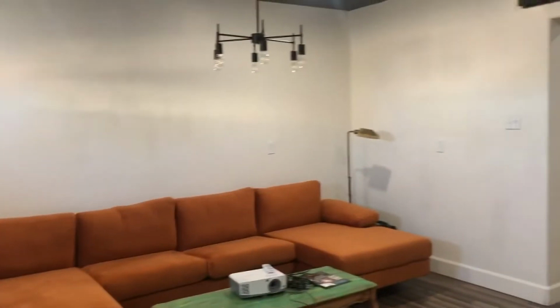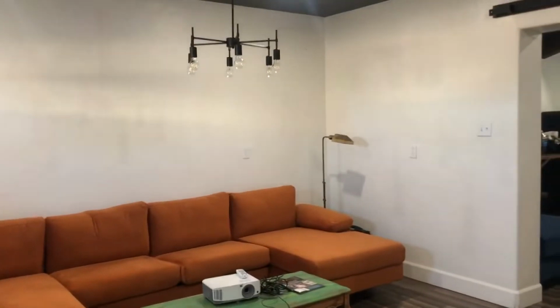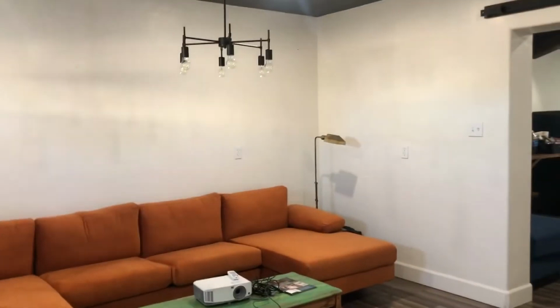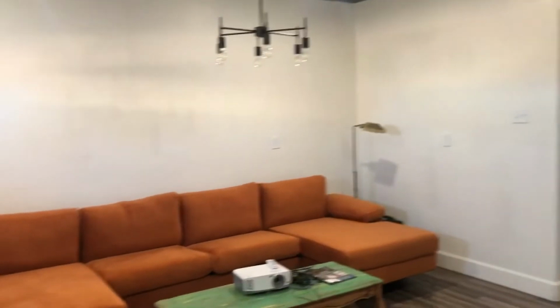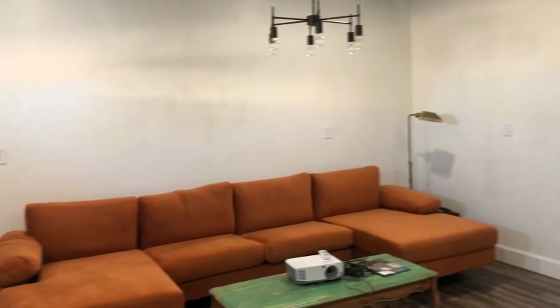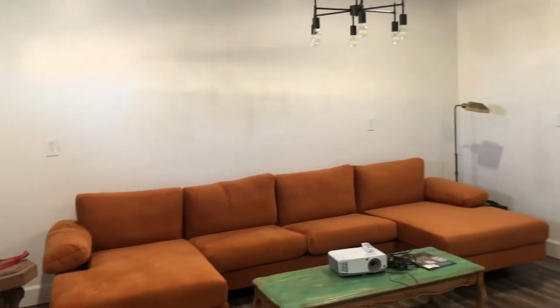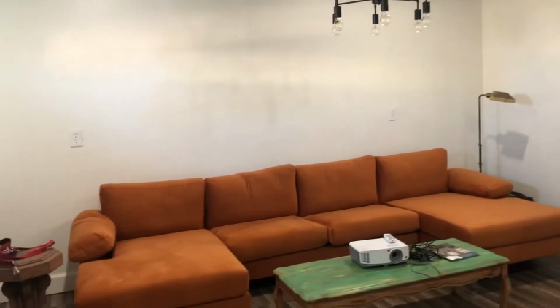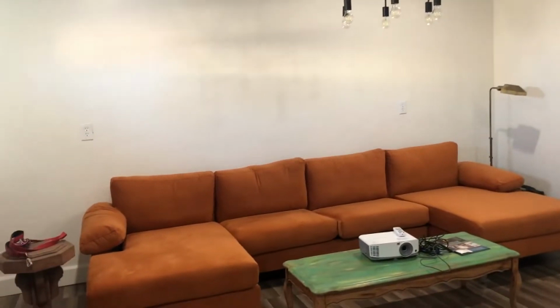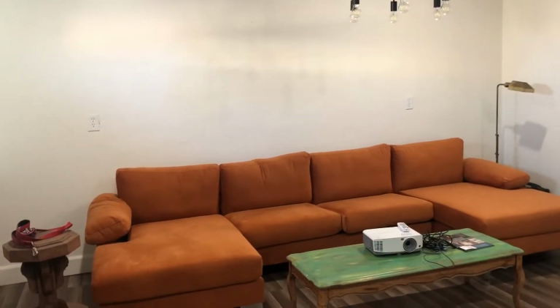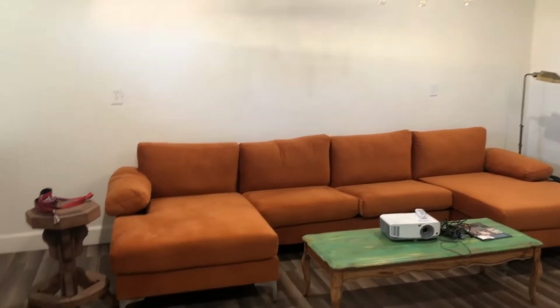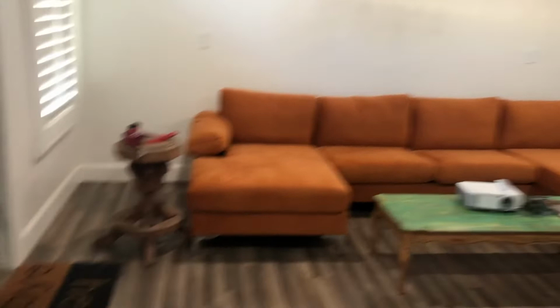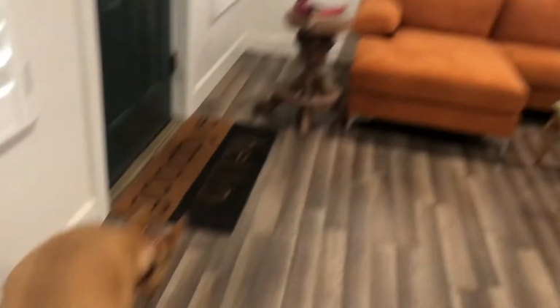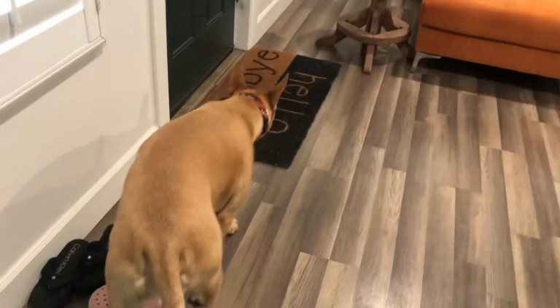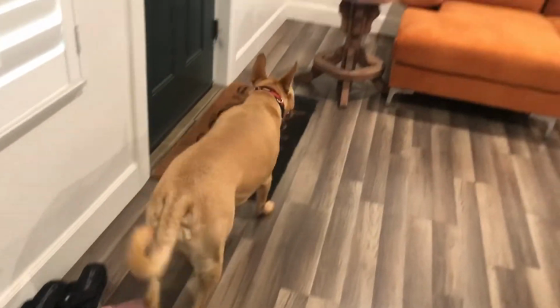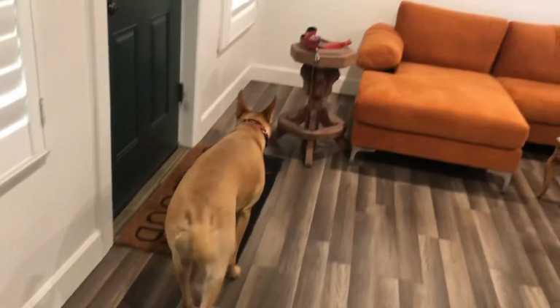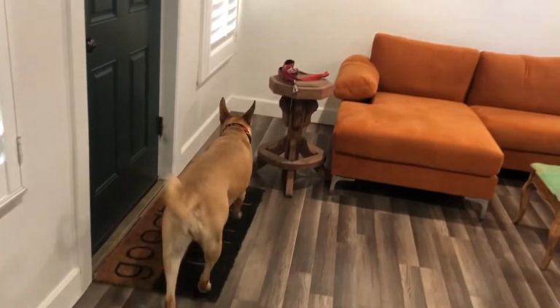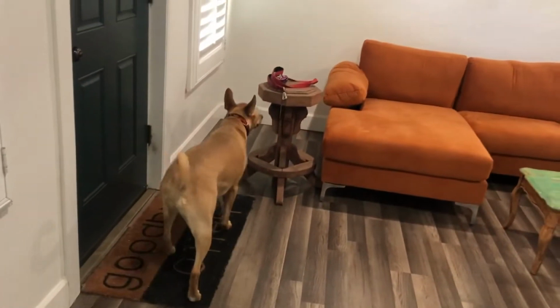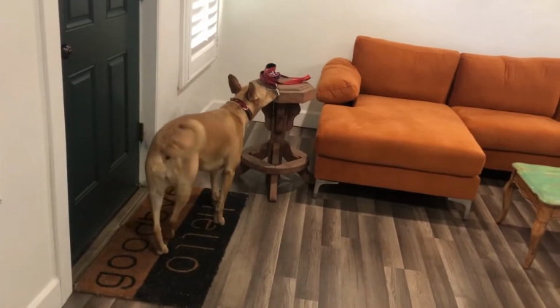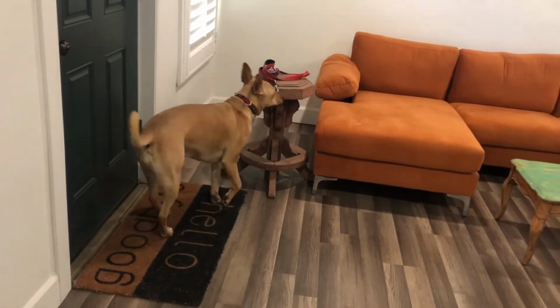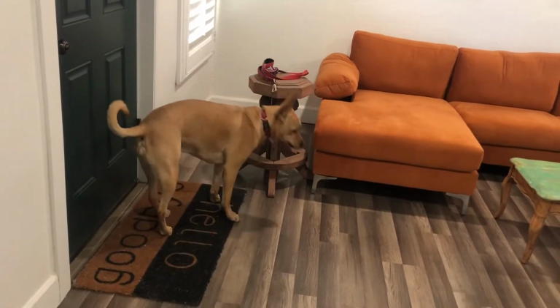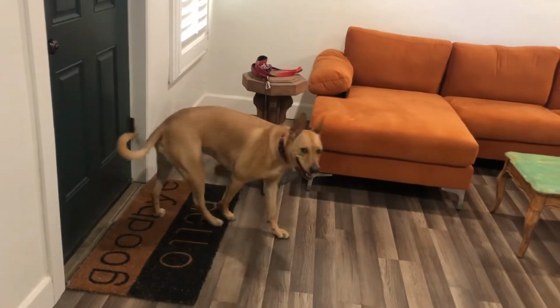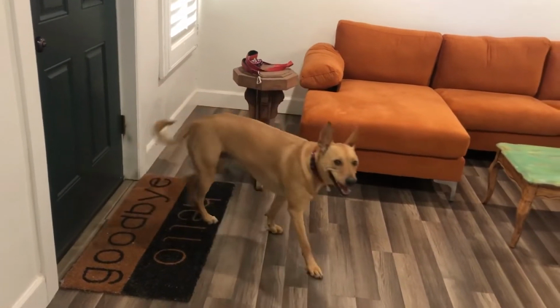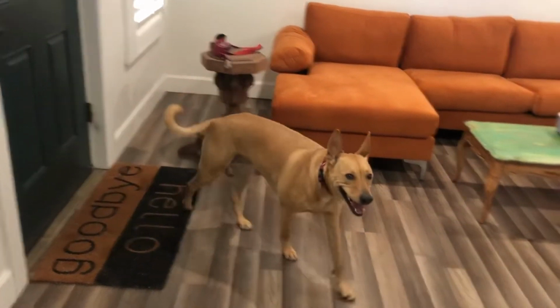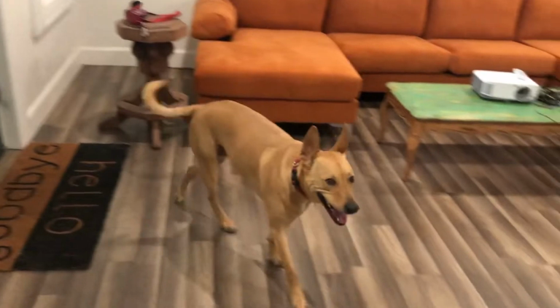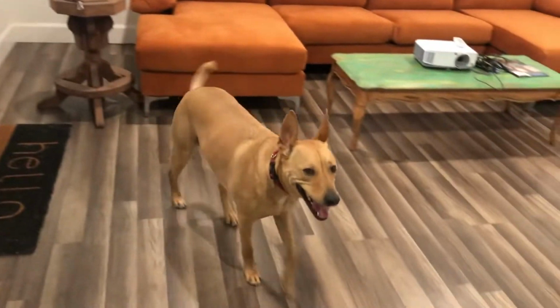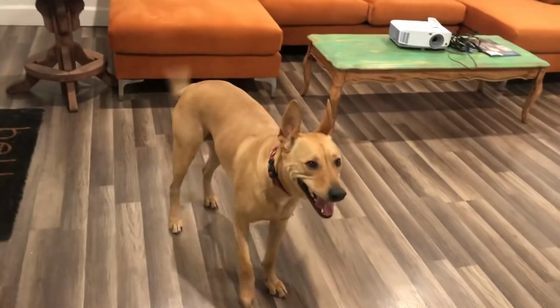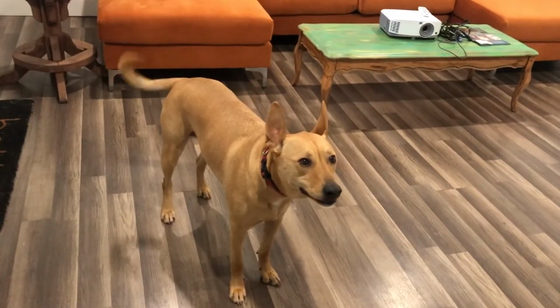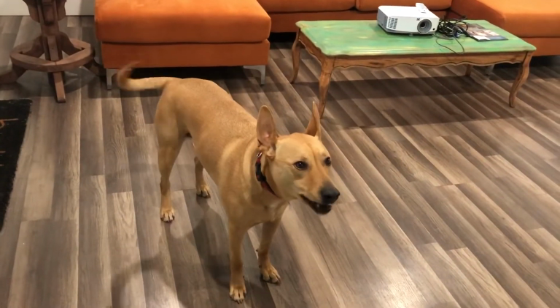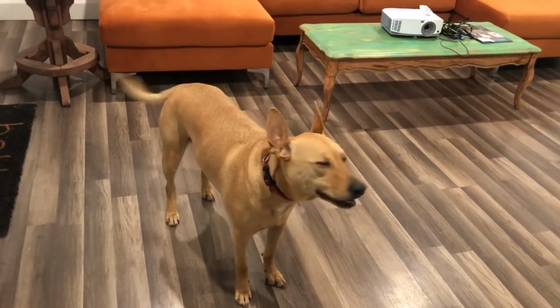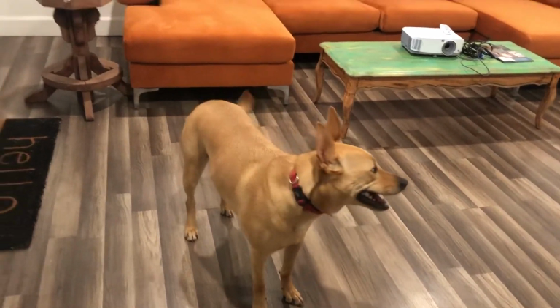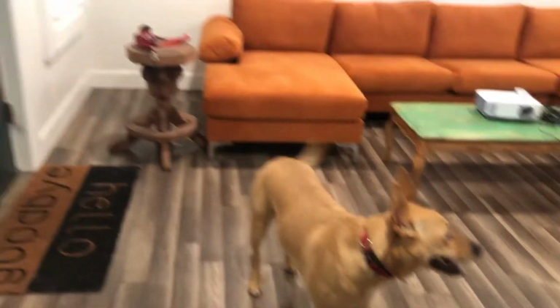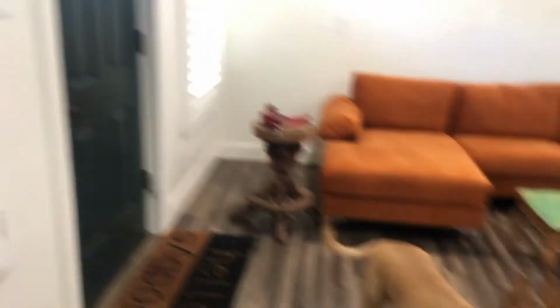Alright everybody, we are in the city of Blythe and we are in our Airbnb. Maddie has been following me around. I'm not sure if these are real hardwood floors, but the sound you'll be hearing is Maddie following me around.